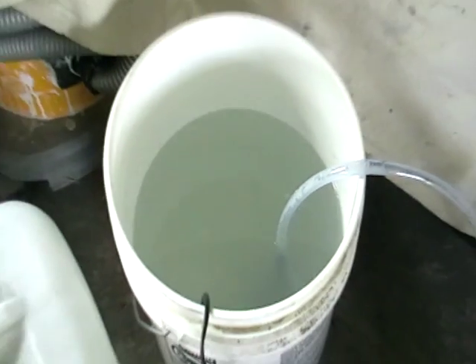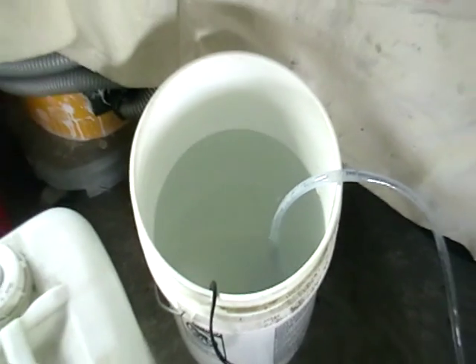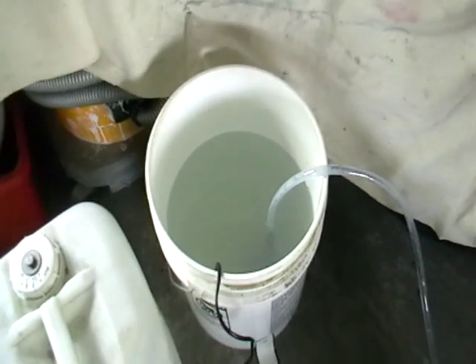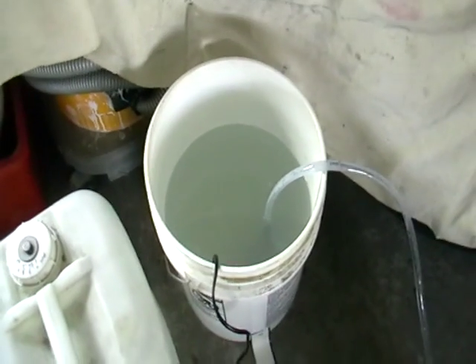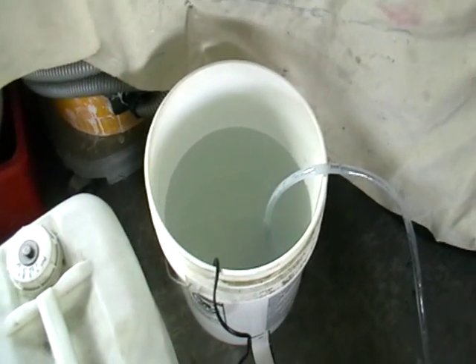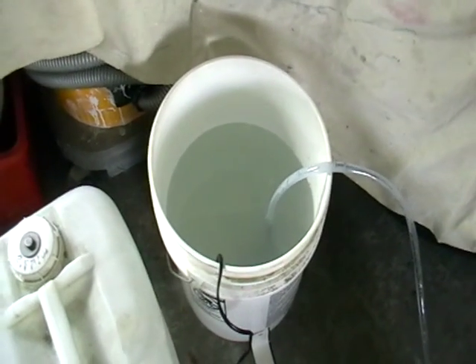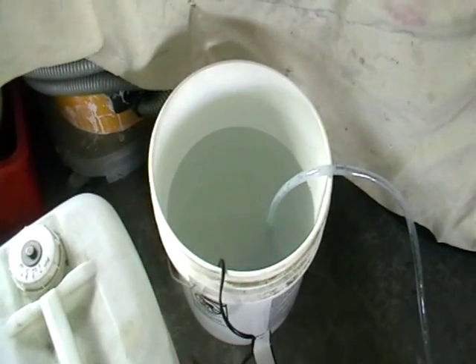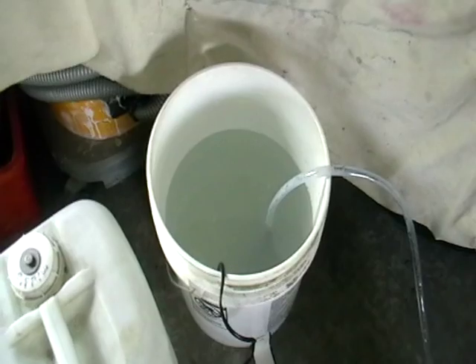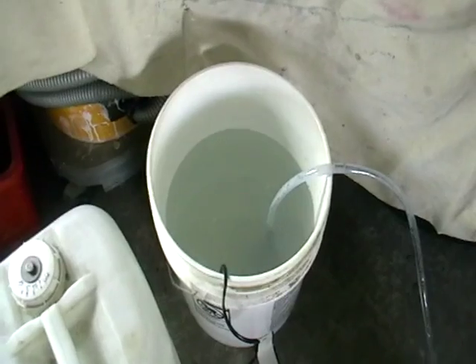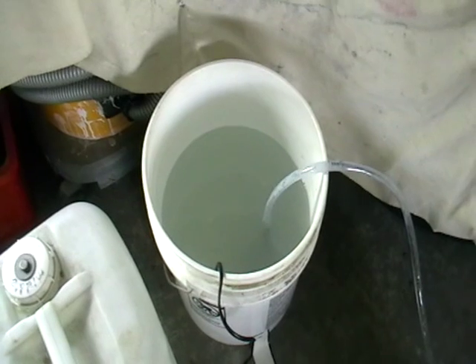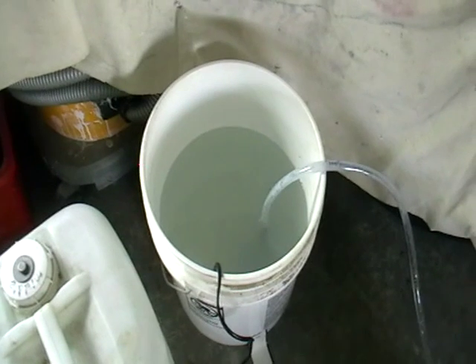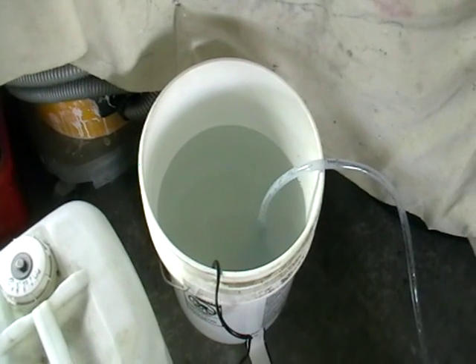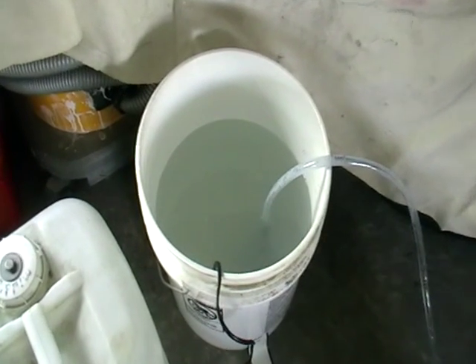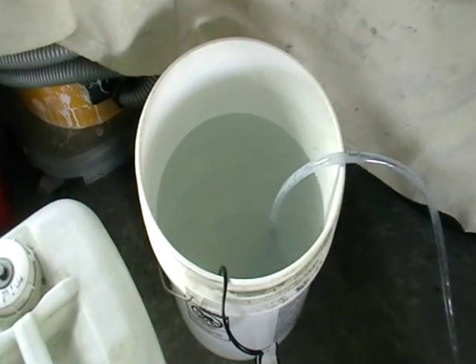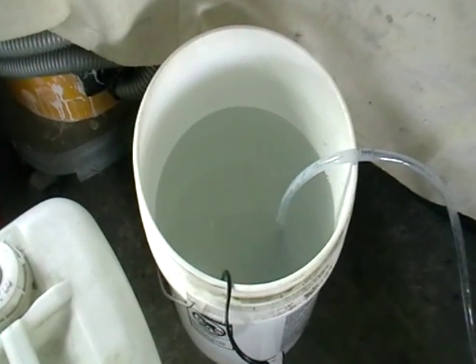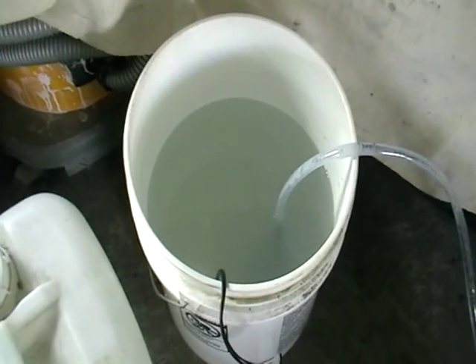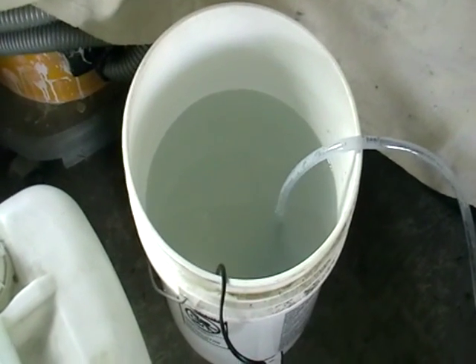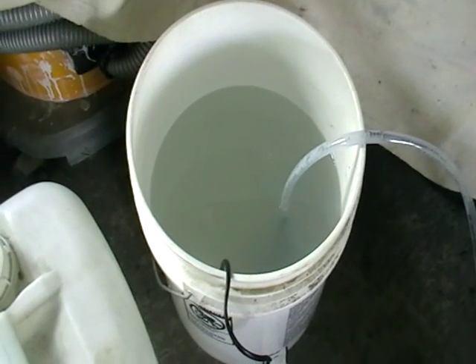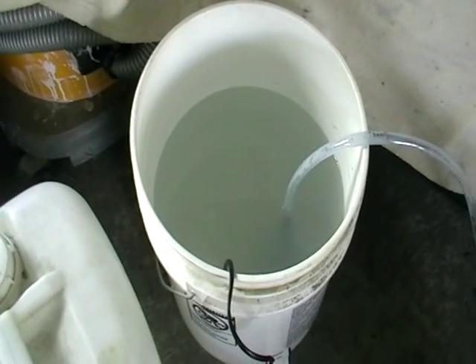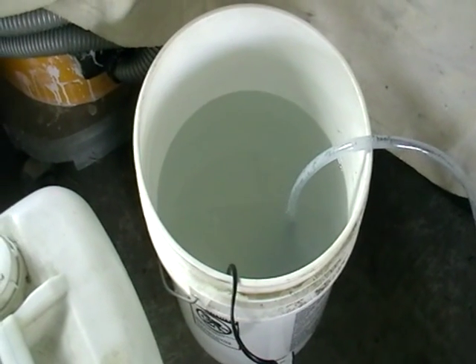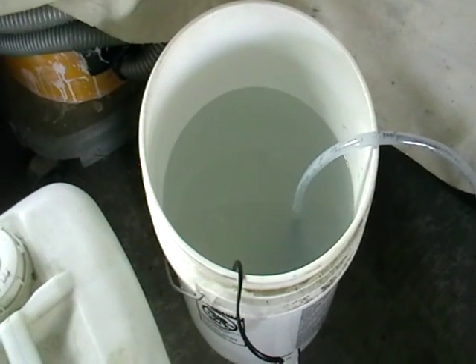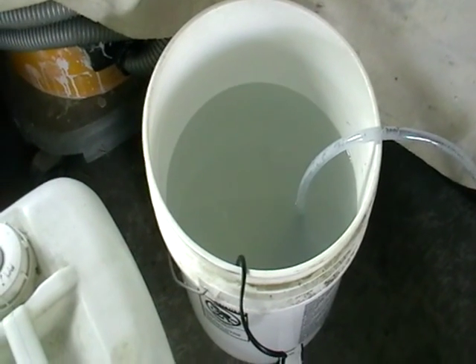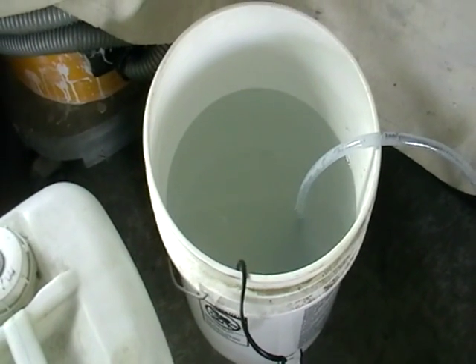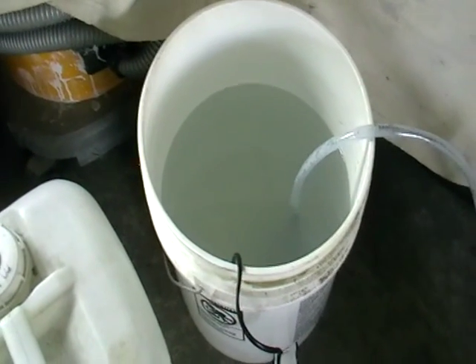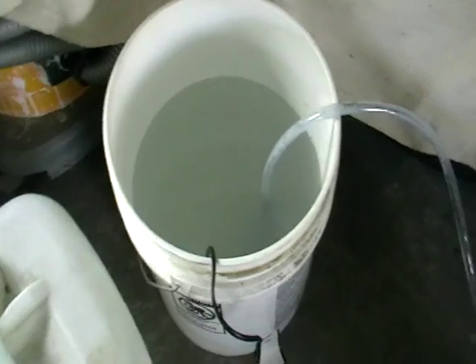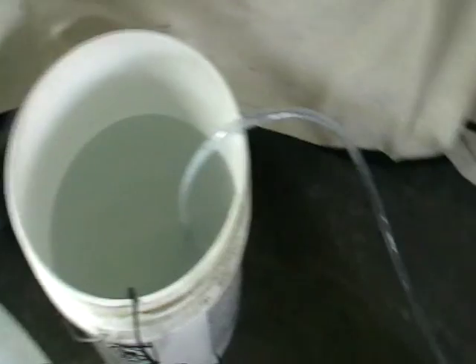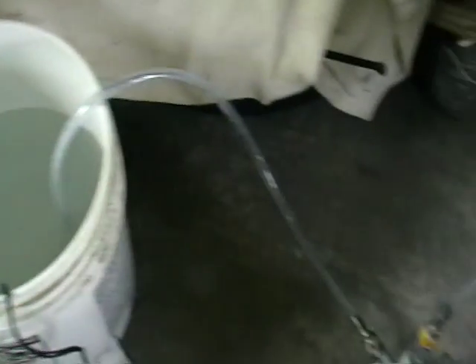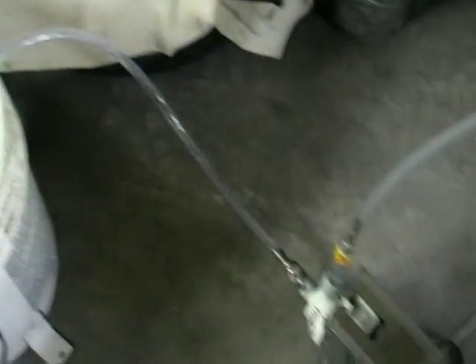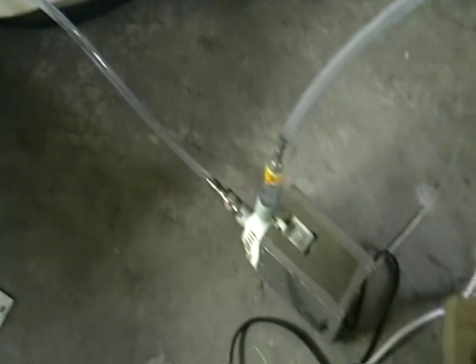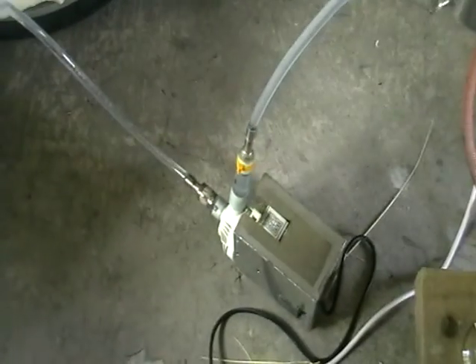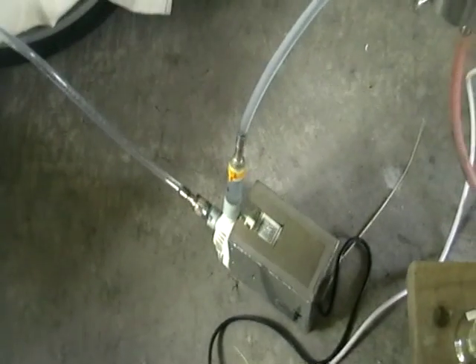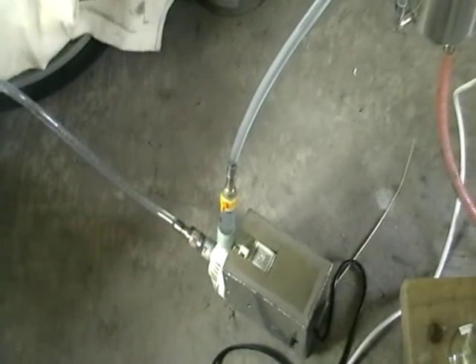Here we've got our mesh — it's a 12% sugar-based one. Here's a pump.